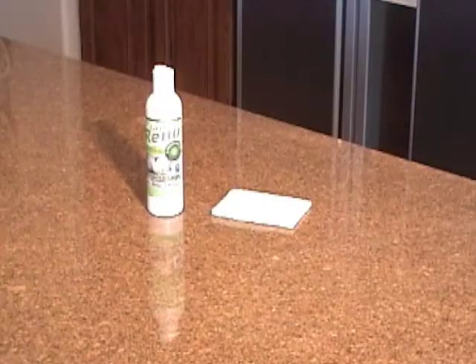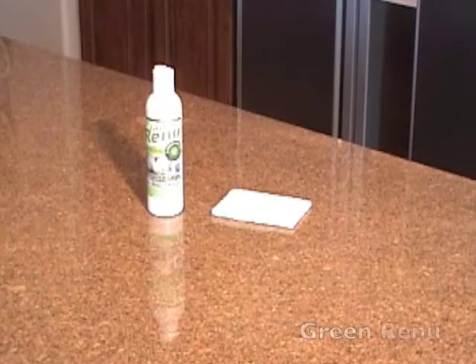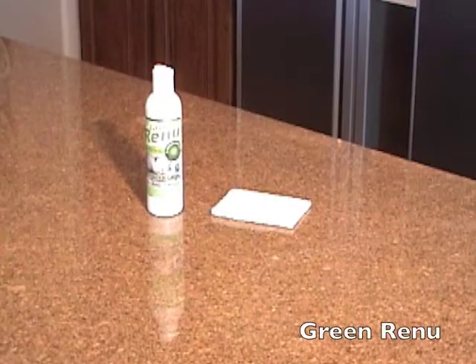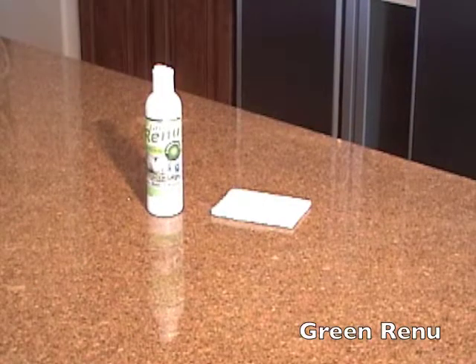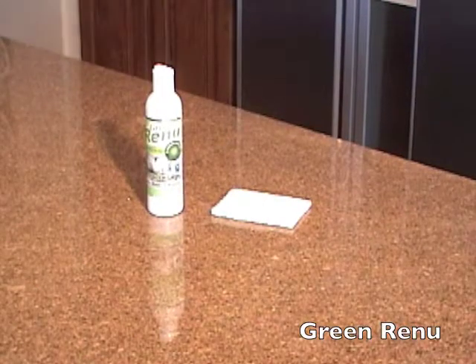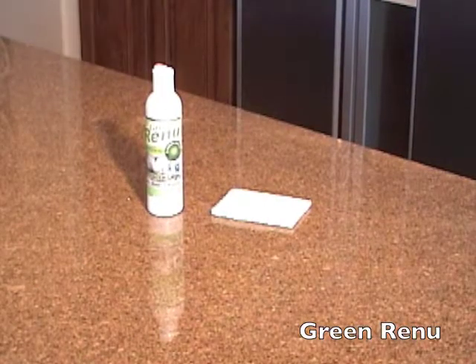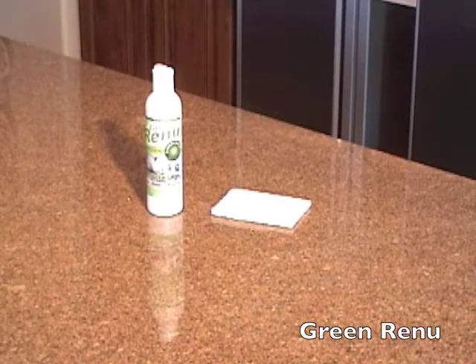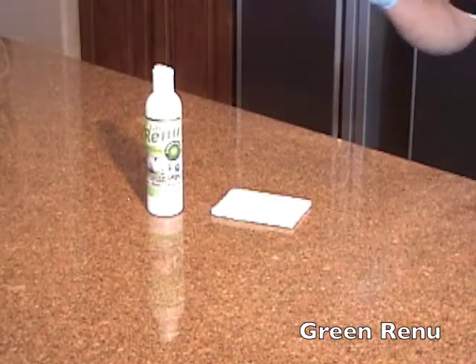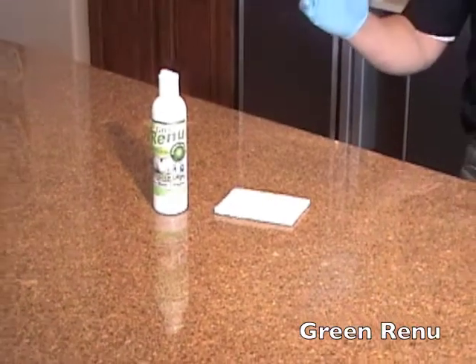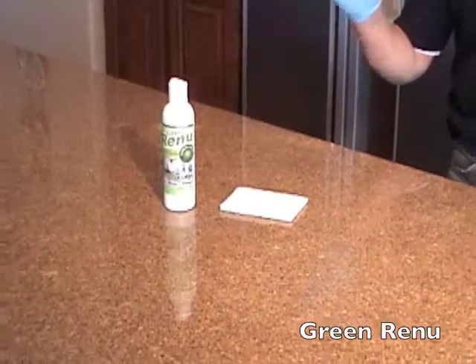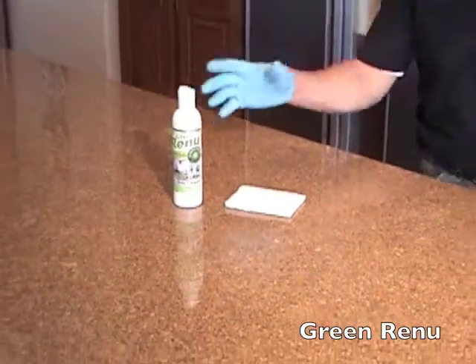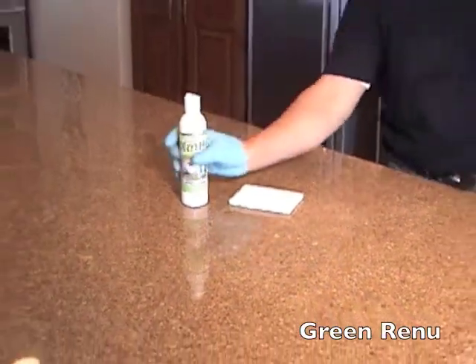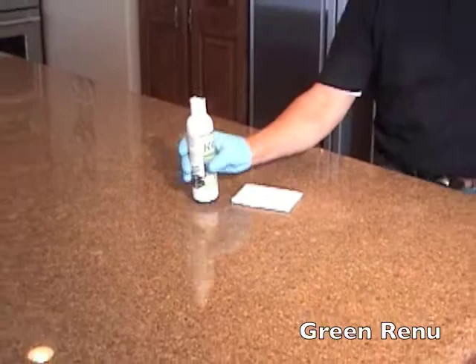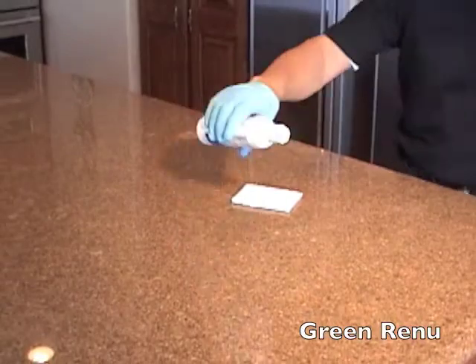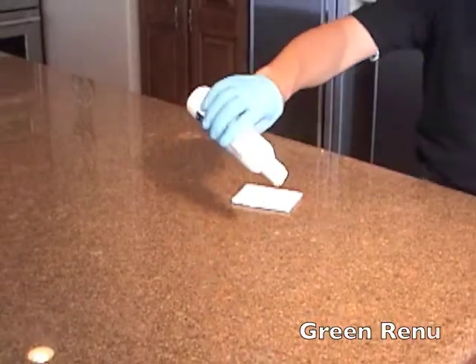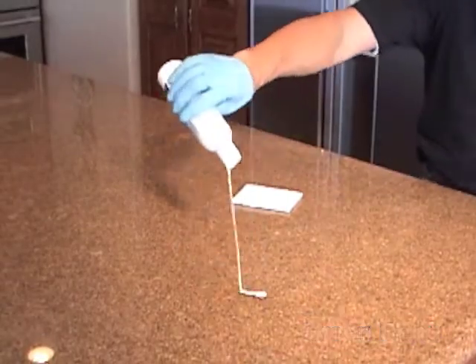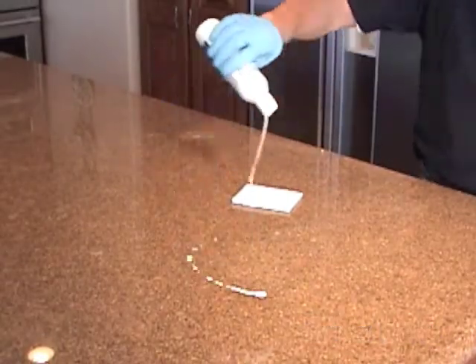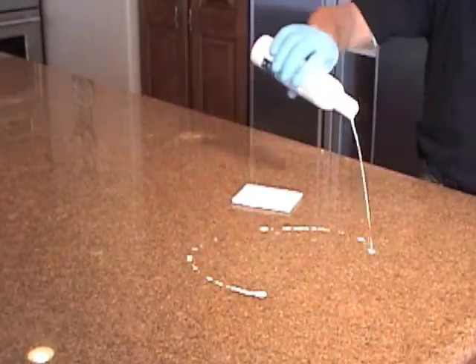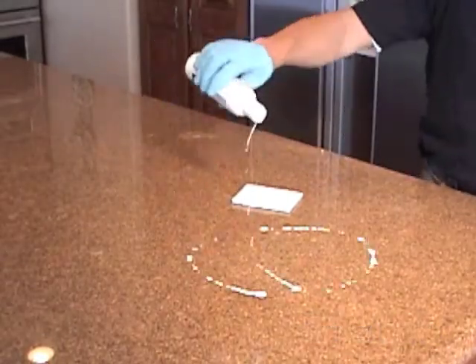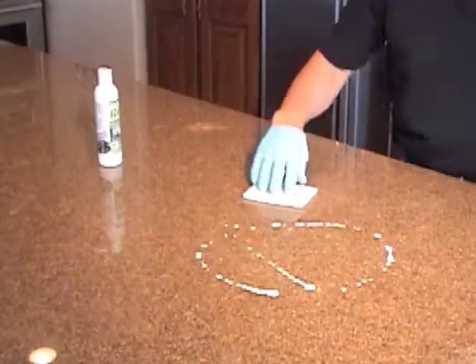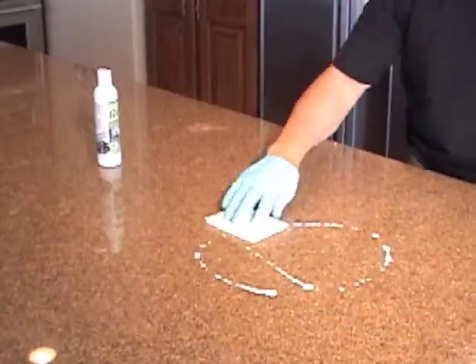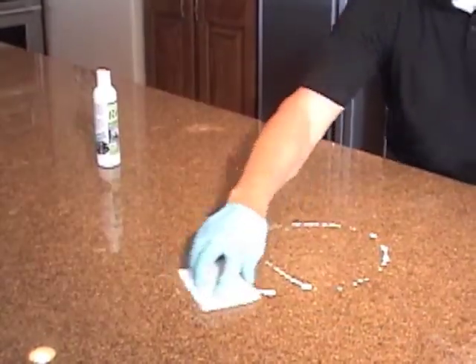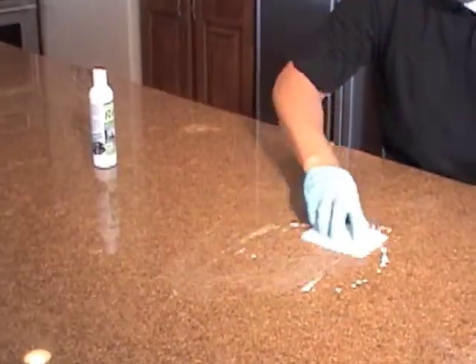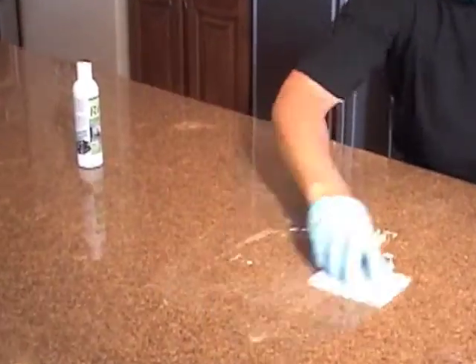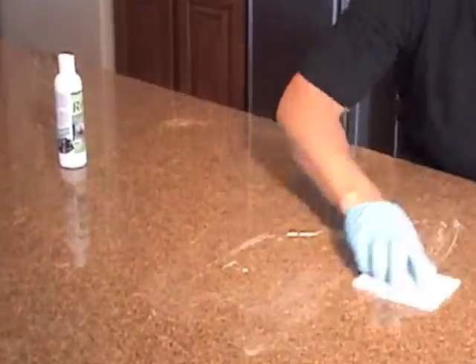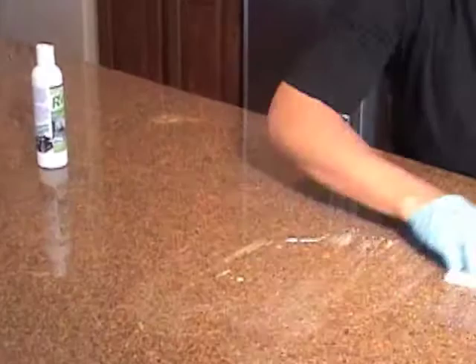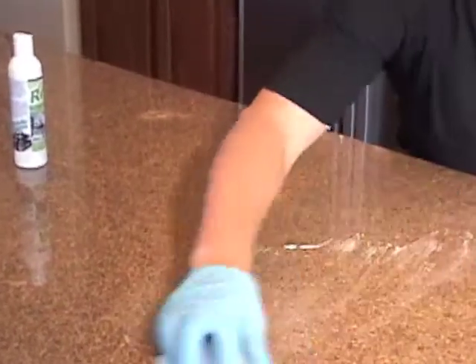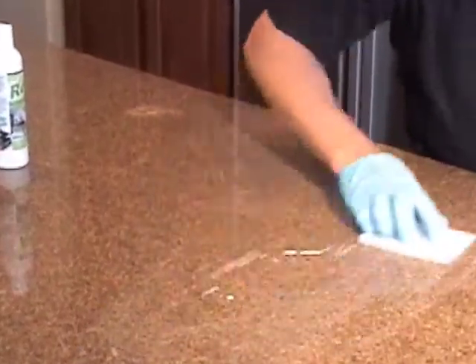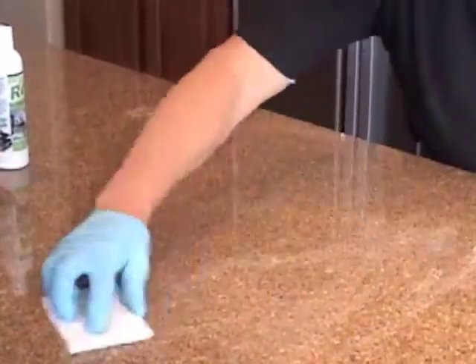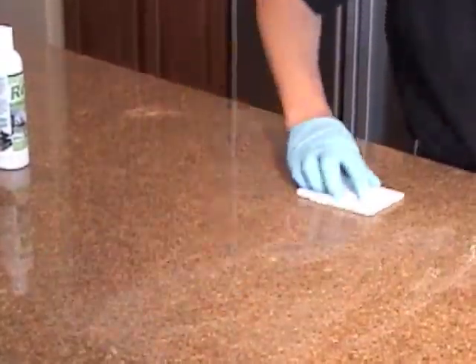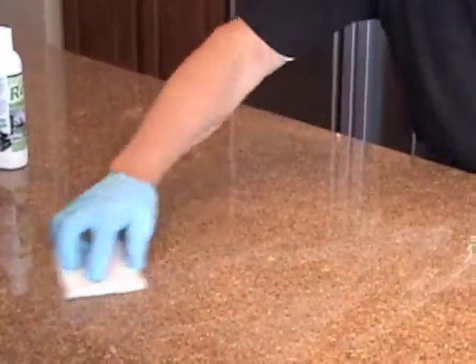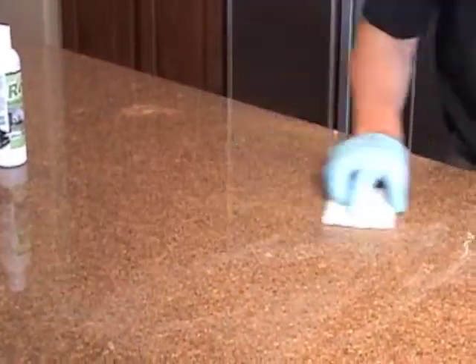First, wipe the surface clean of any standing debris. Then apply Green Renew to the surface using the wipe pad provided in your kit. Wipe down the granite as demonstrated.